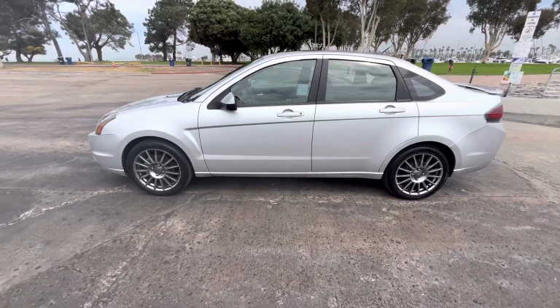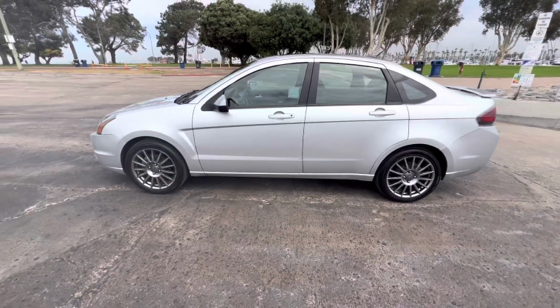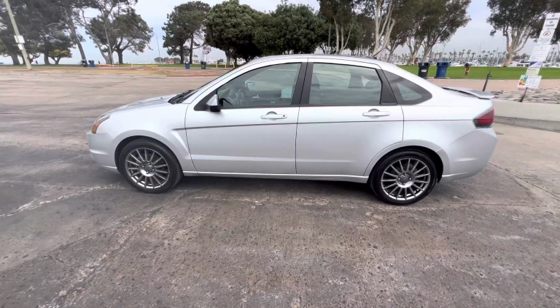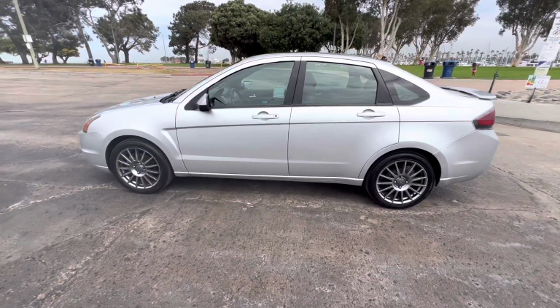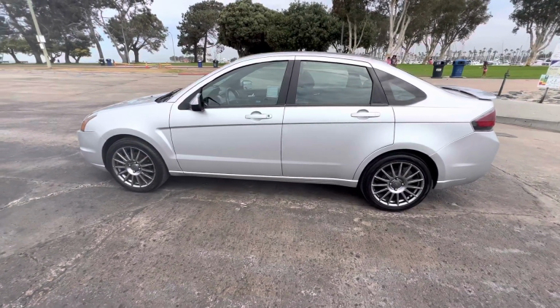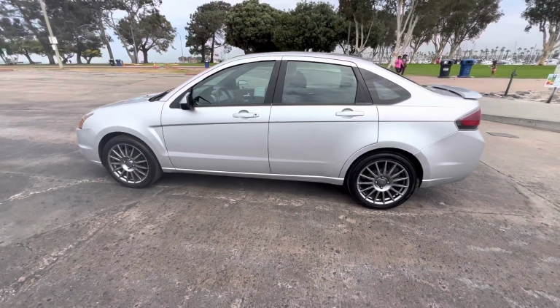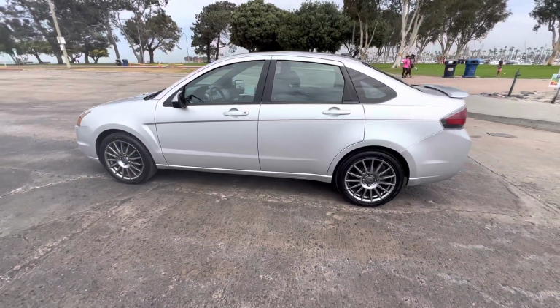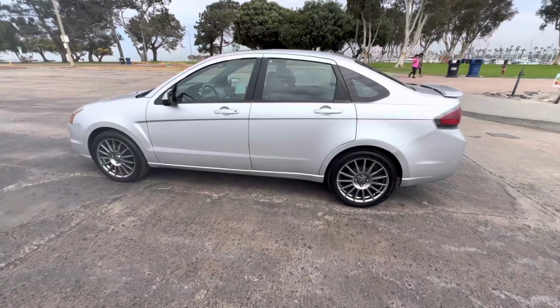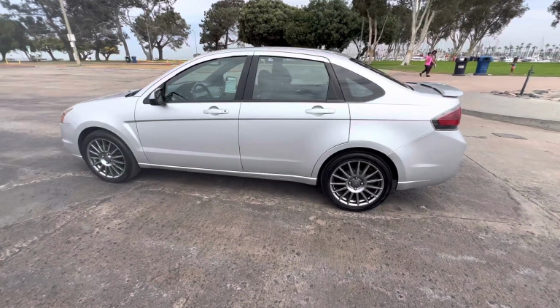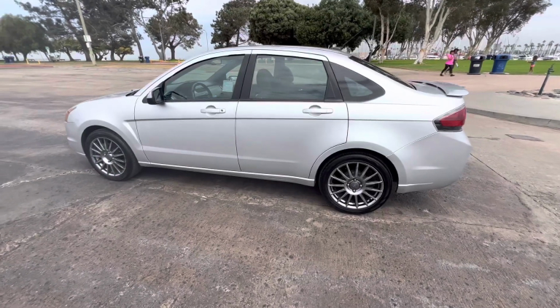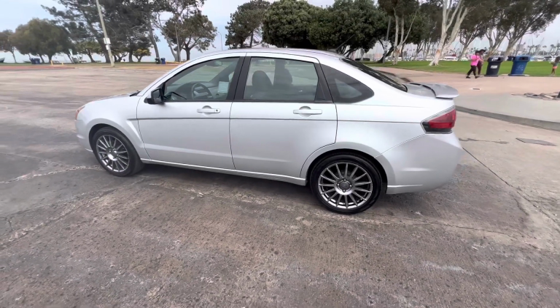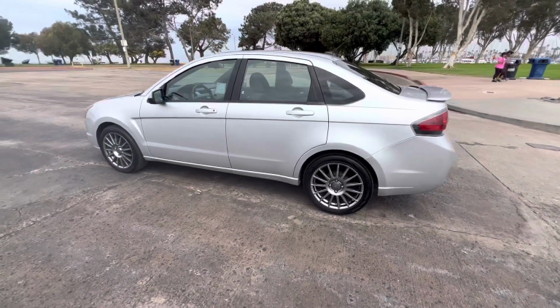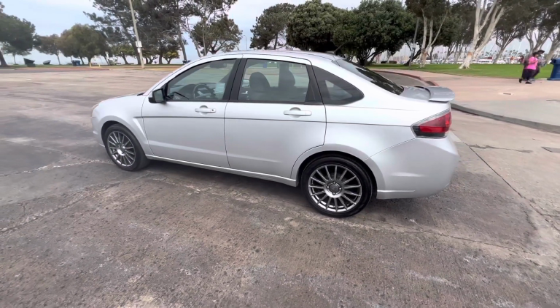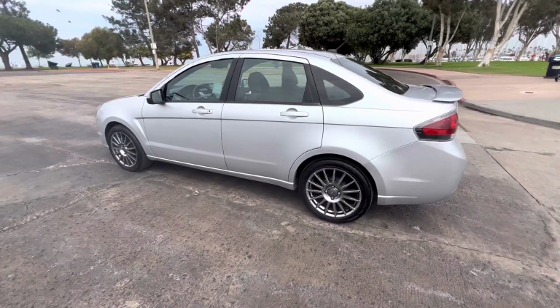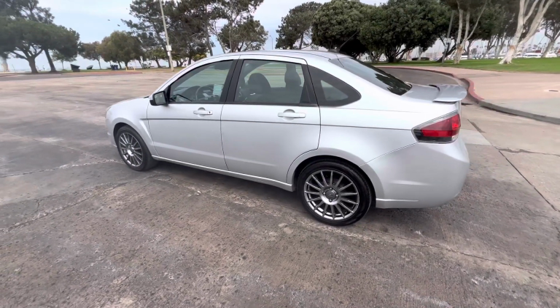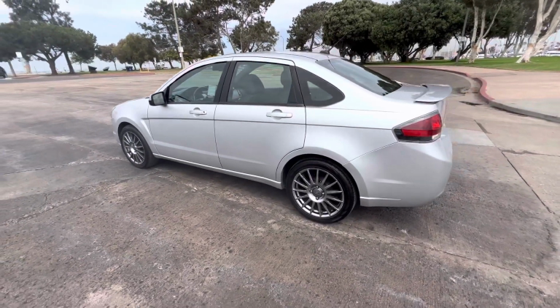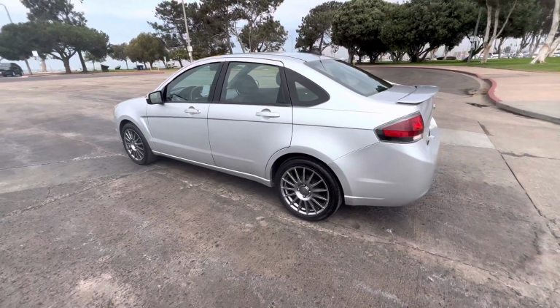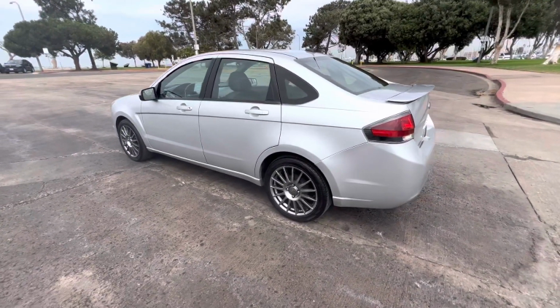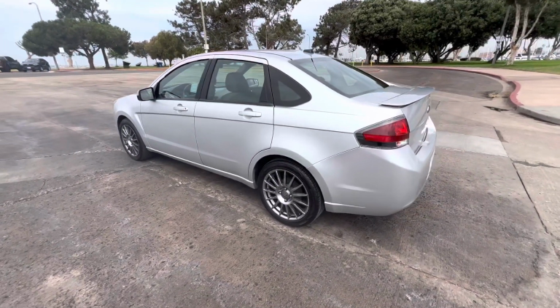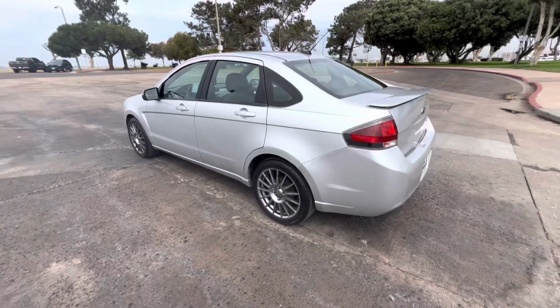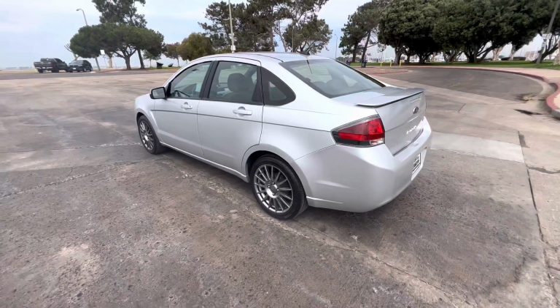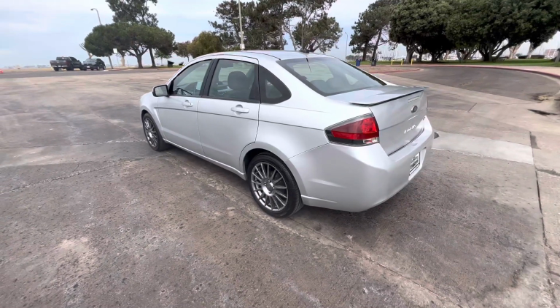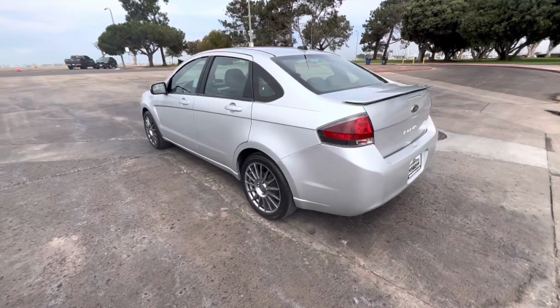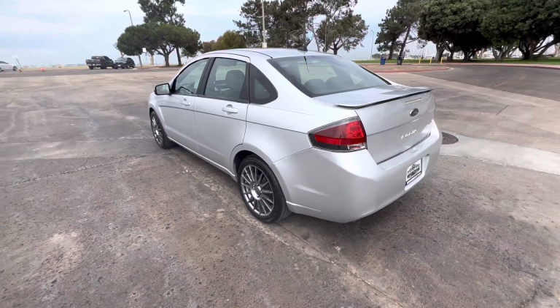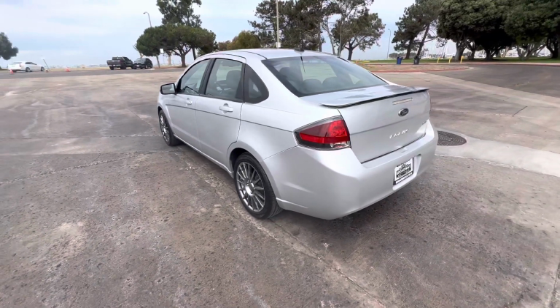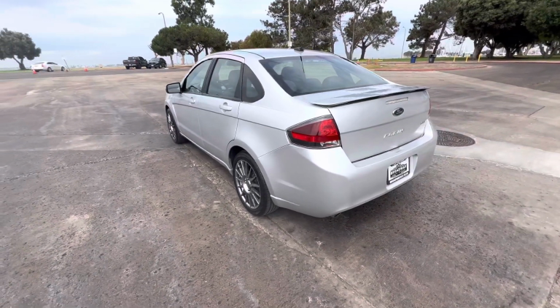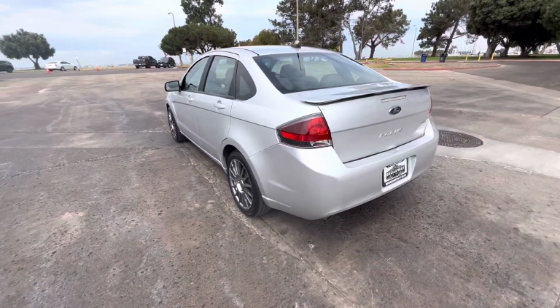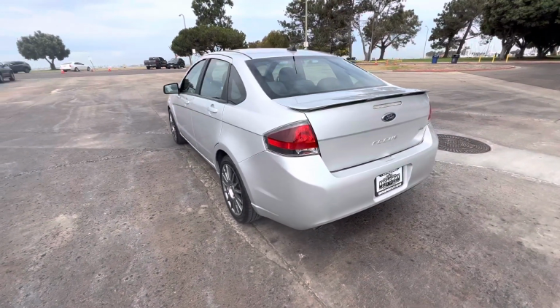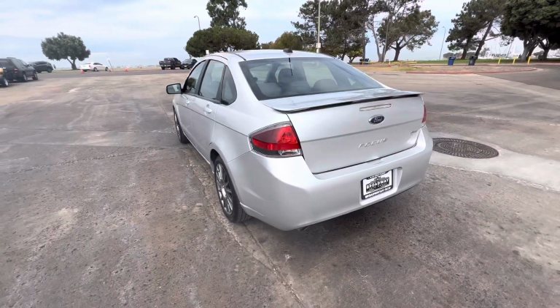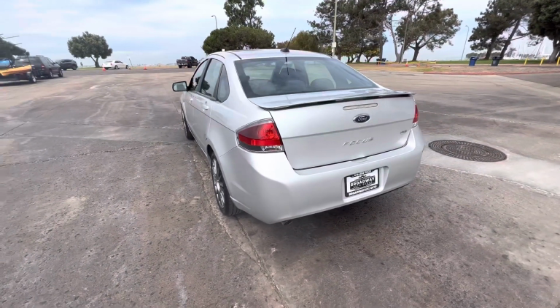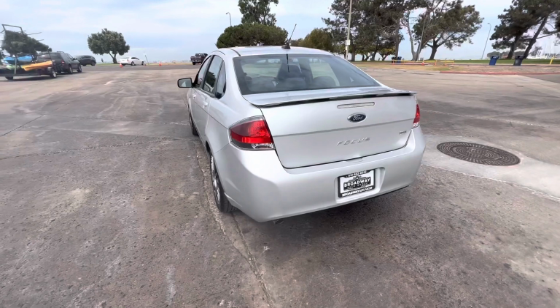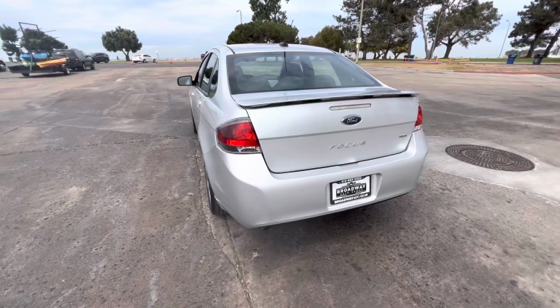It's a 2.0 dual overhead cam four-cylinder engine. We do have the Carfax history report on this vehicle, as well as all the vehicles we sell. It has a brand new oil change, oil filter, and all the fluid levels are topped off.